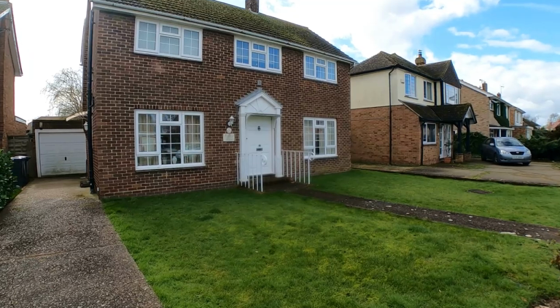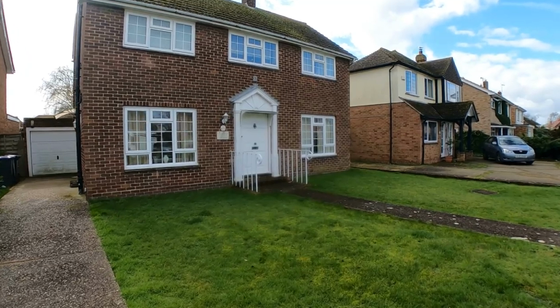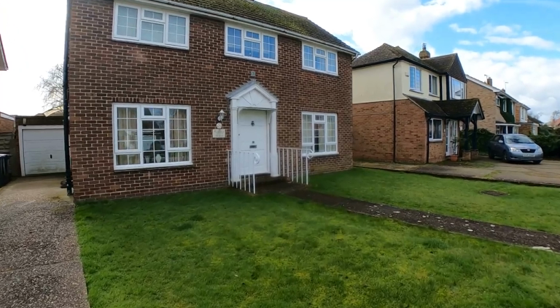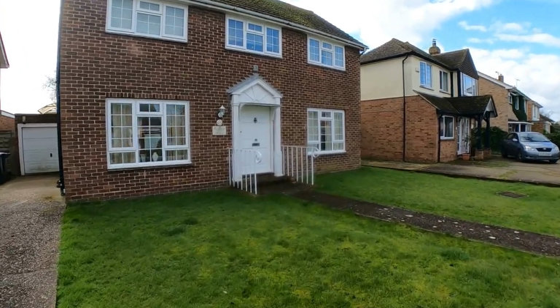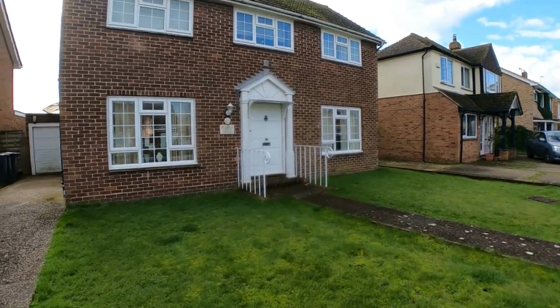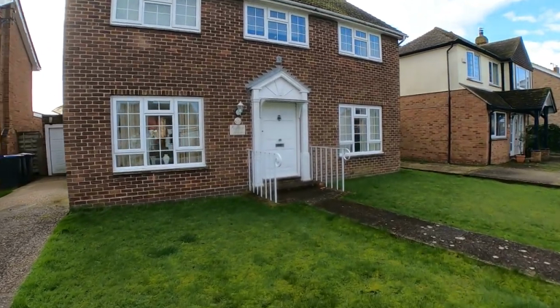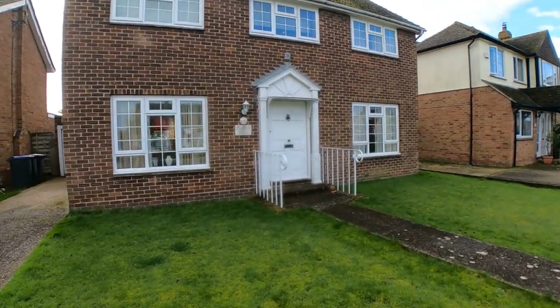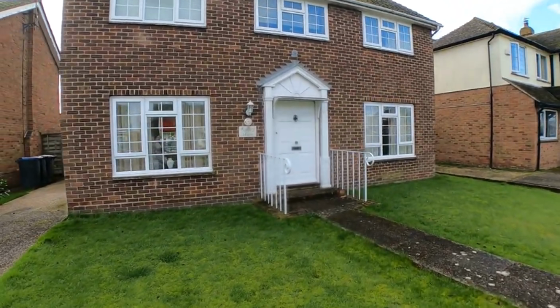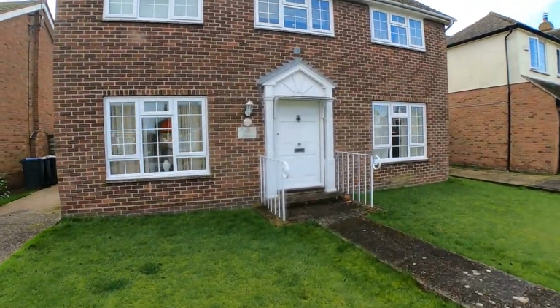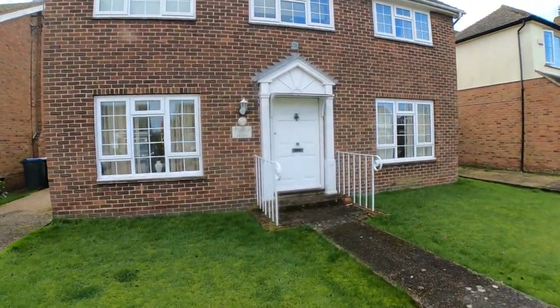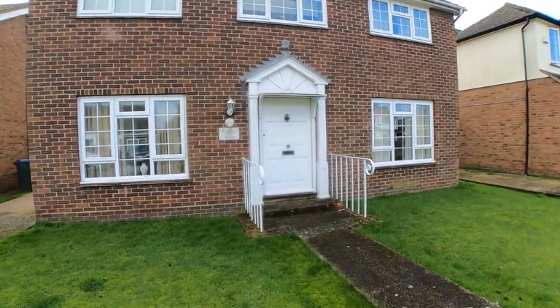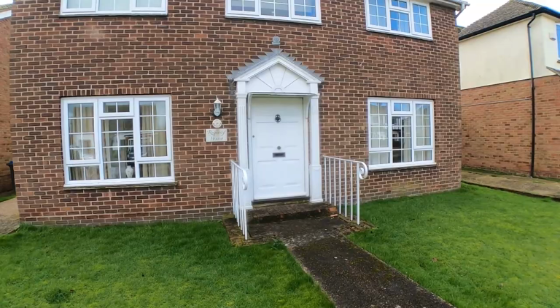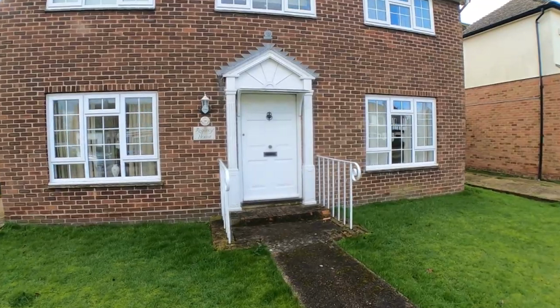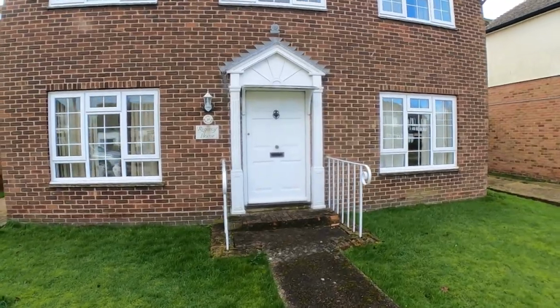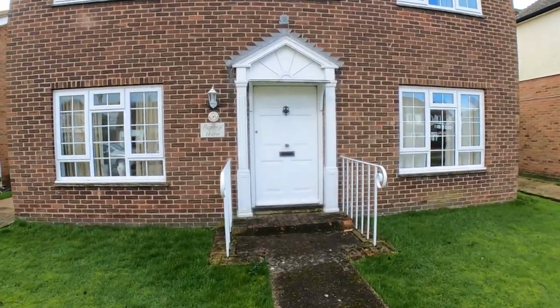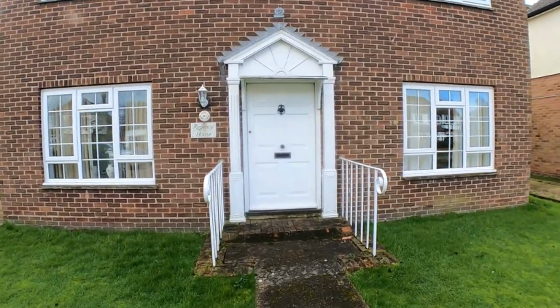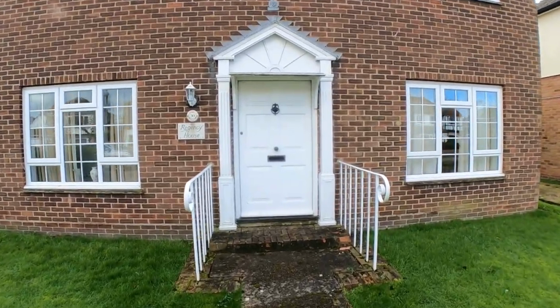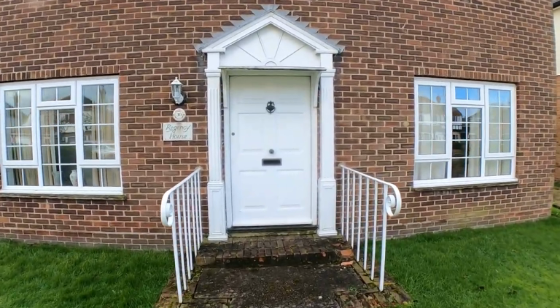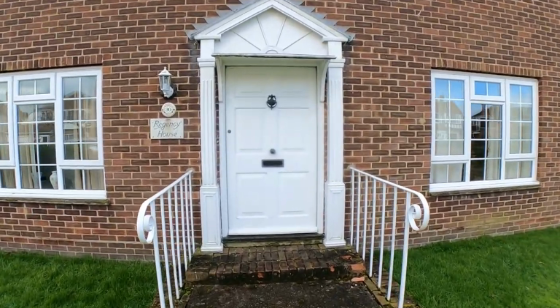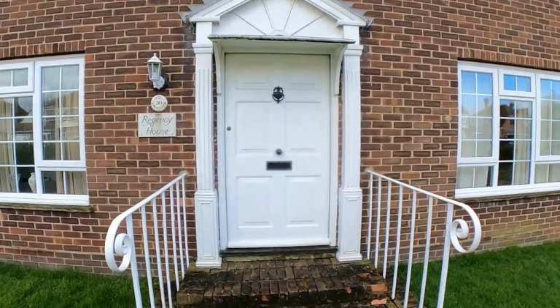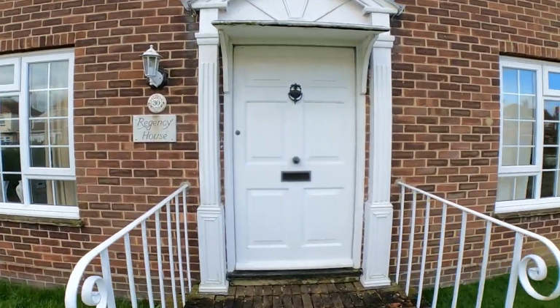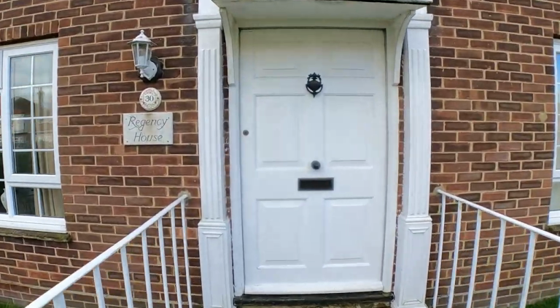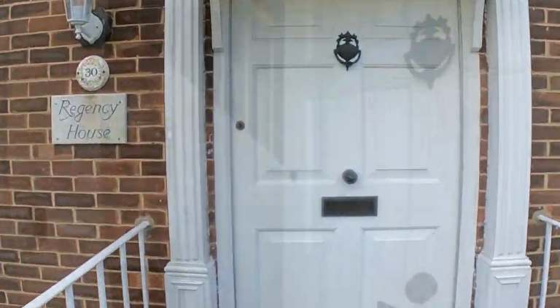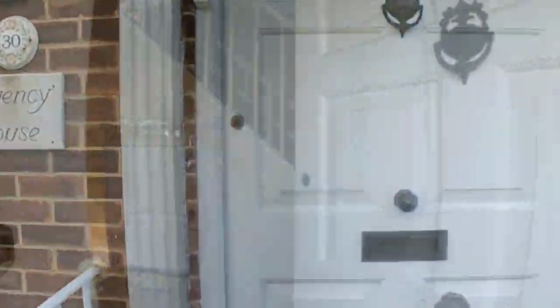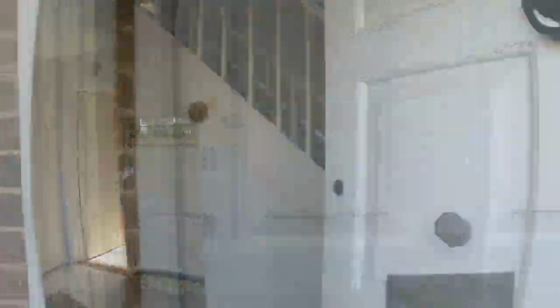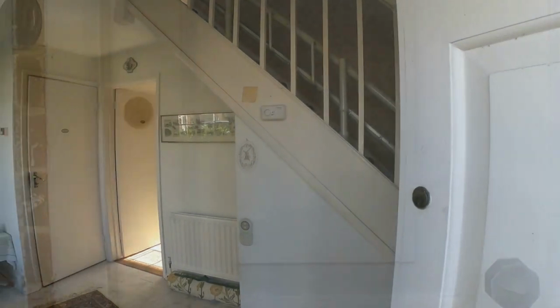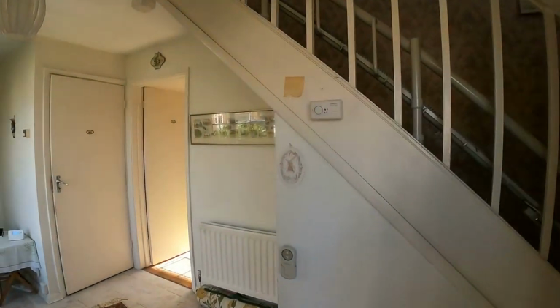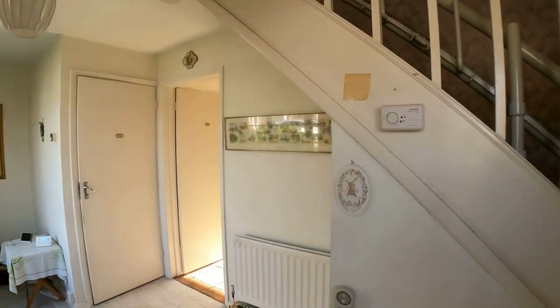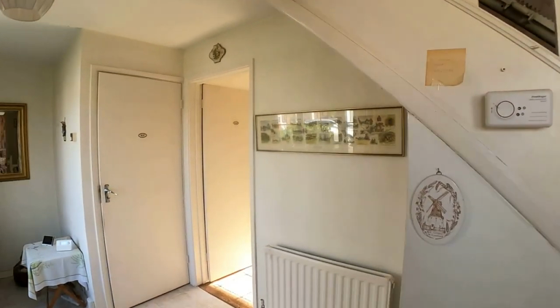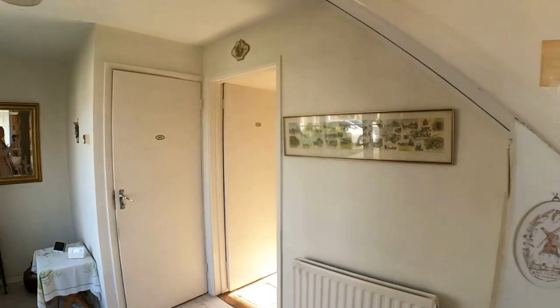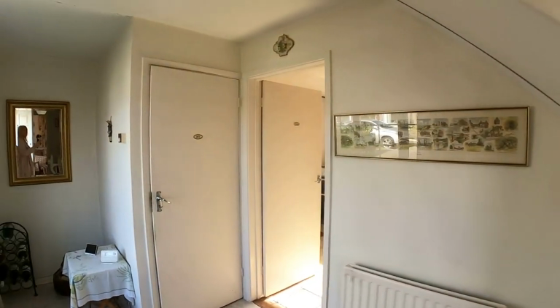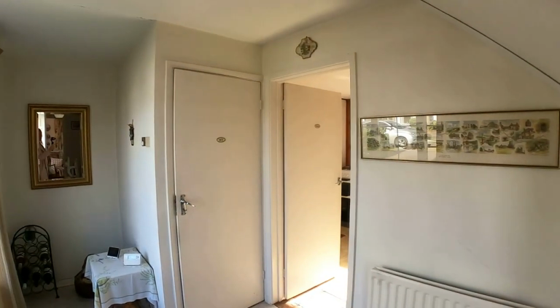Hello, it's Eddie from Kent Estate Agencies and today we're taking a look at number 30 Cherry Orchard. This is a detached house on a very generous plot with about a 91 foot by 40 foot rear garden.